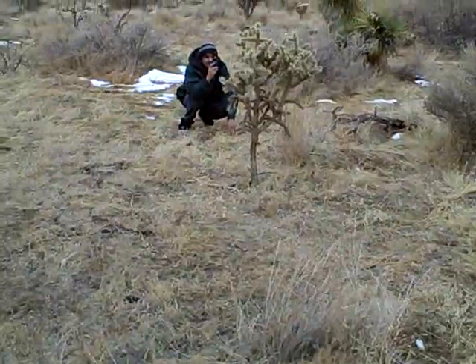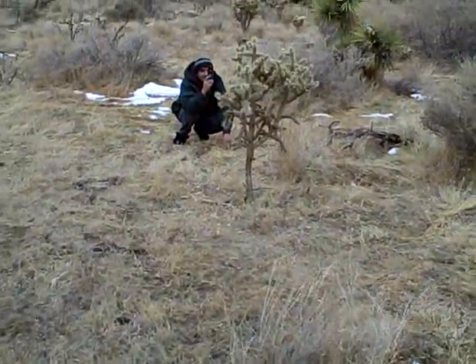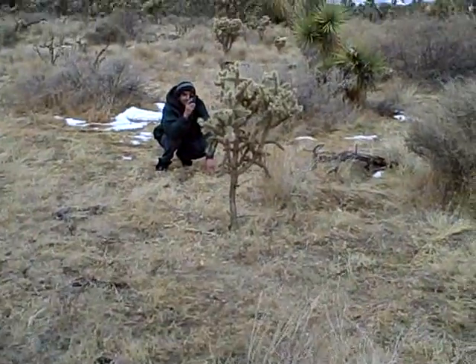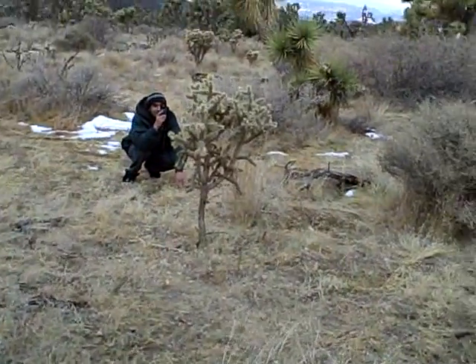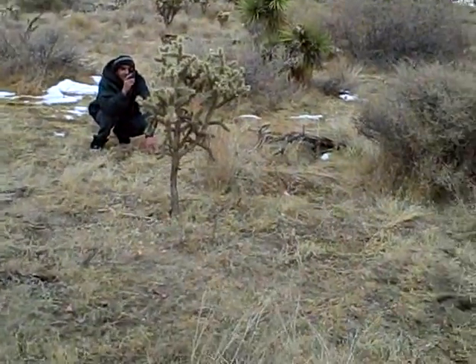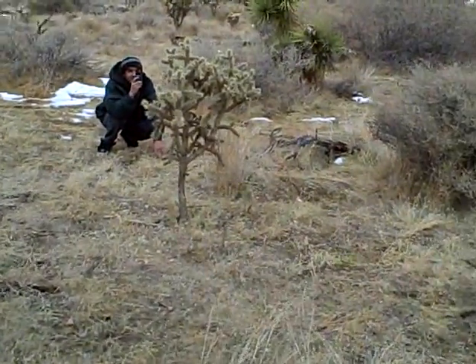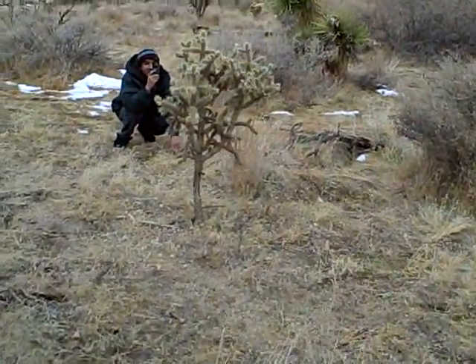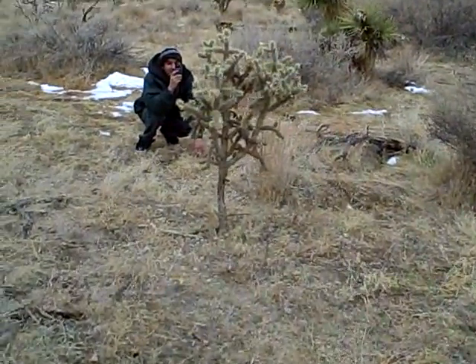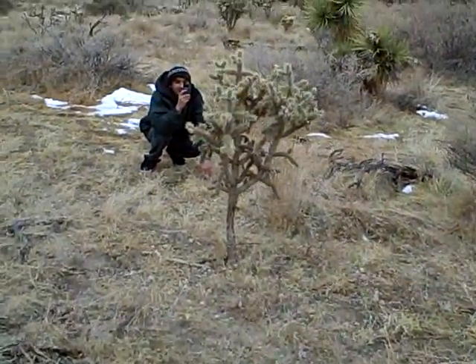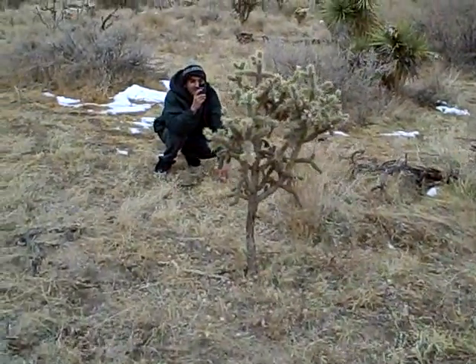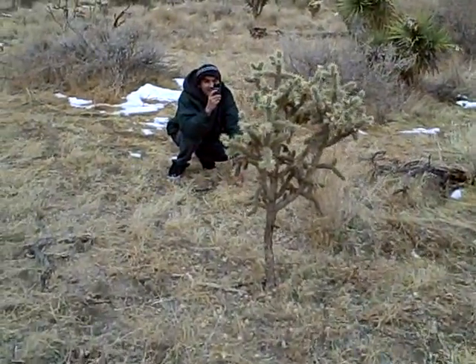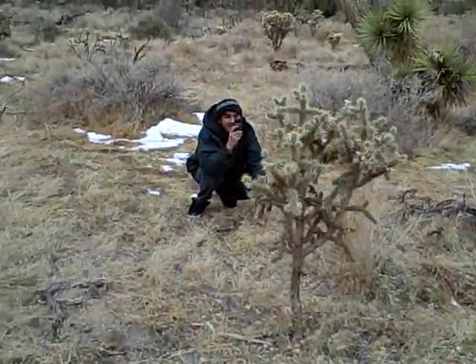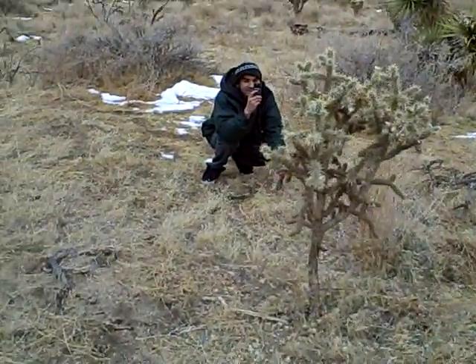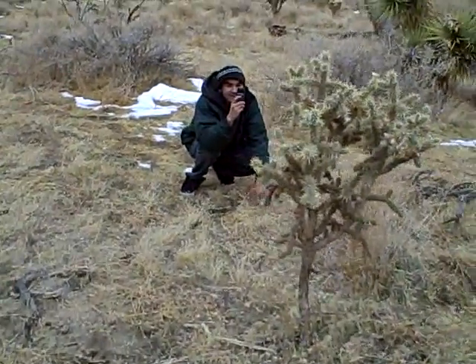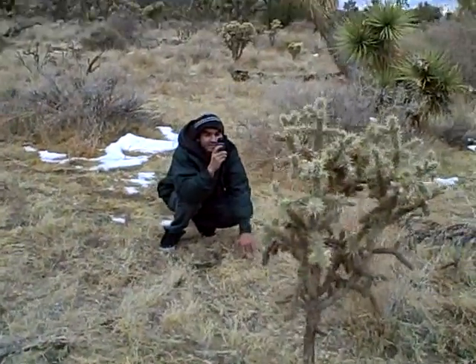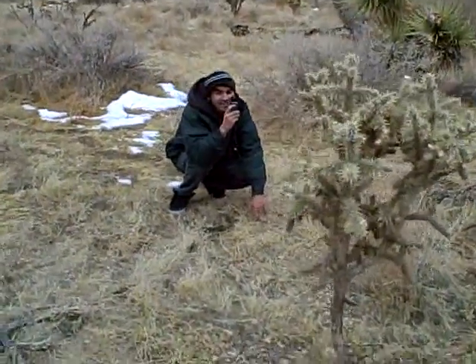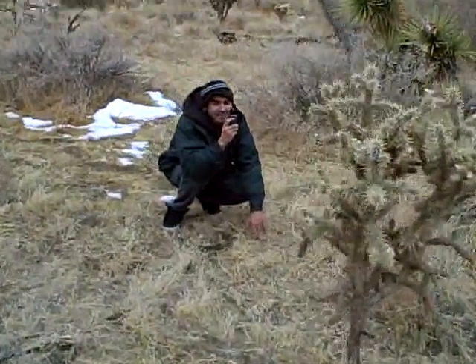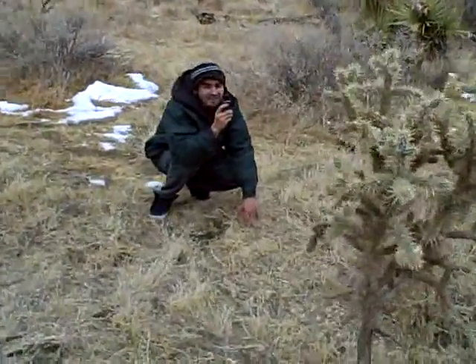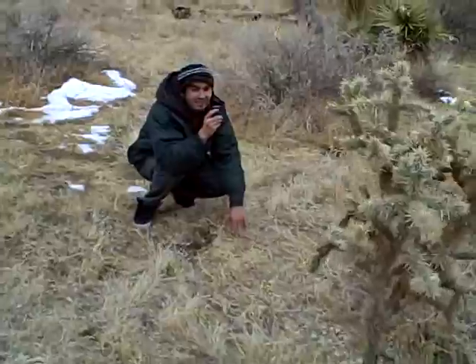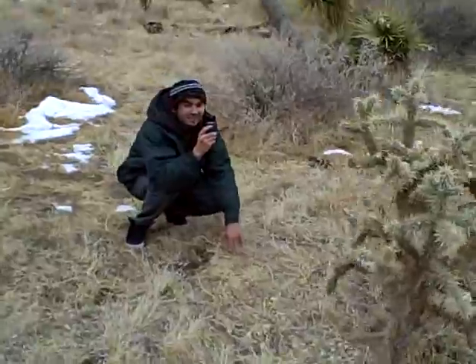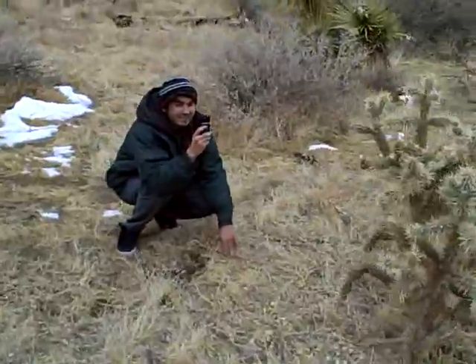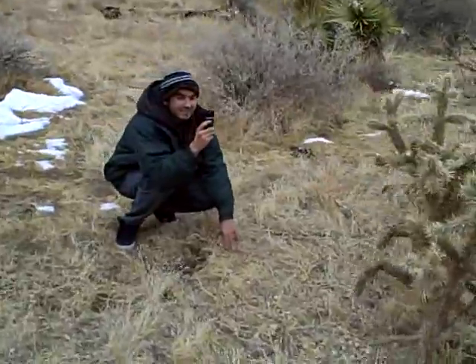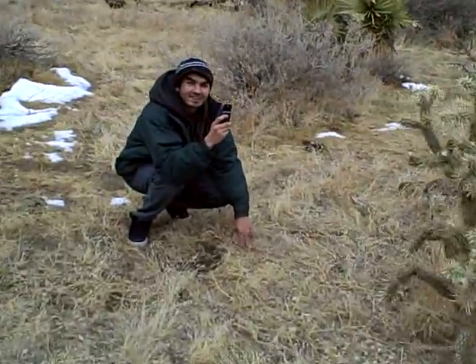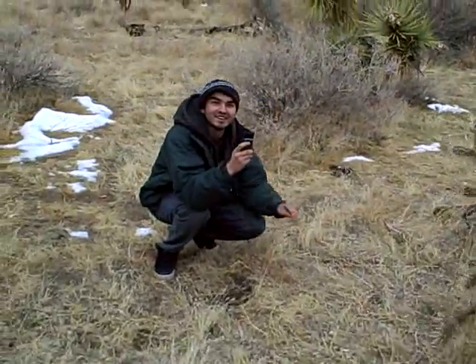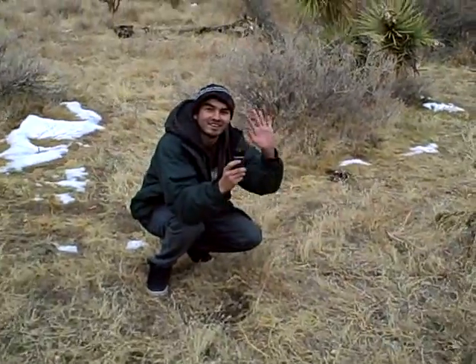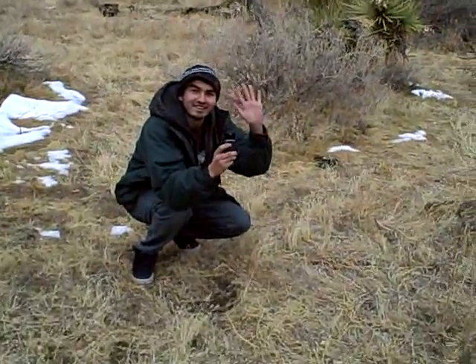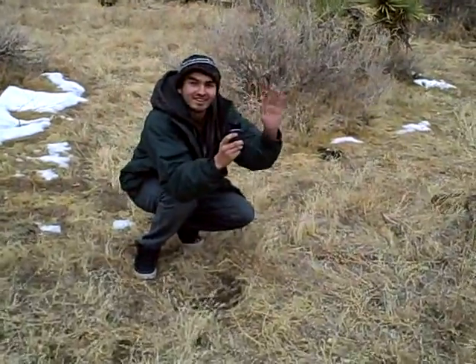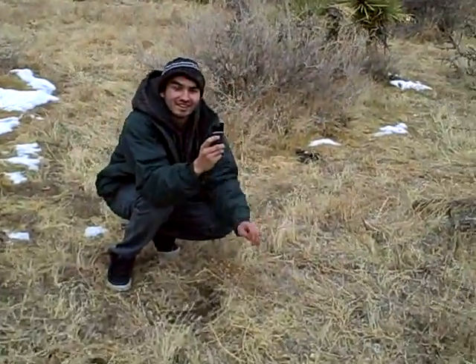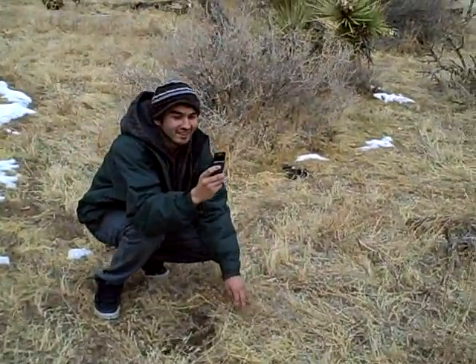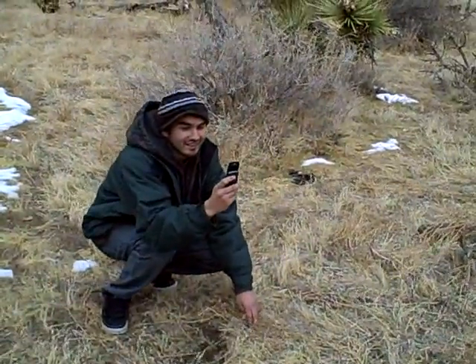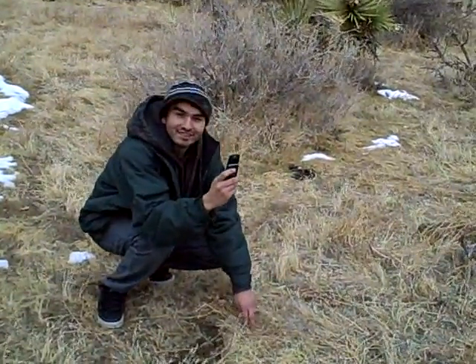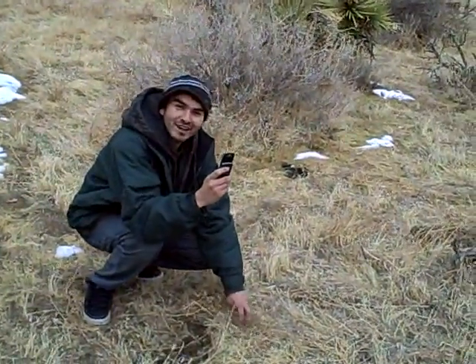Here we are in Joshua Tree National Park, a little bit of snow on the ground. Here's one of my guests on the tour. What's your name? Ryan.